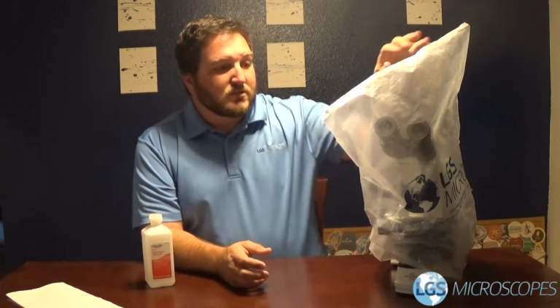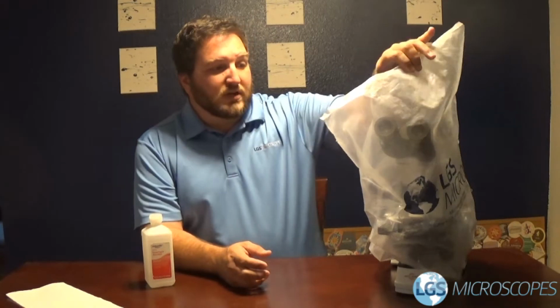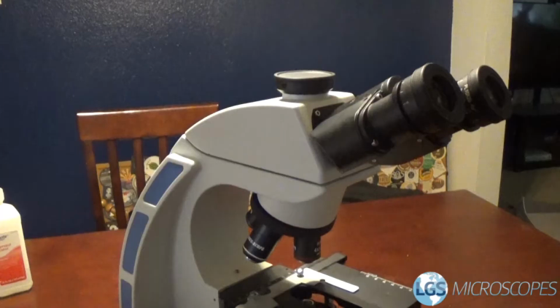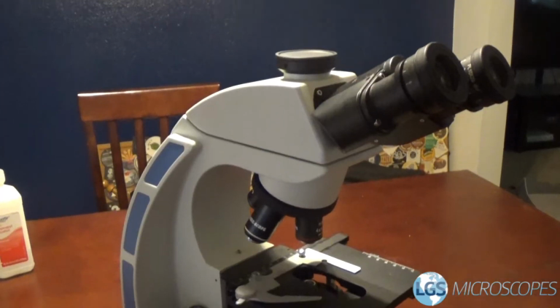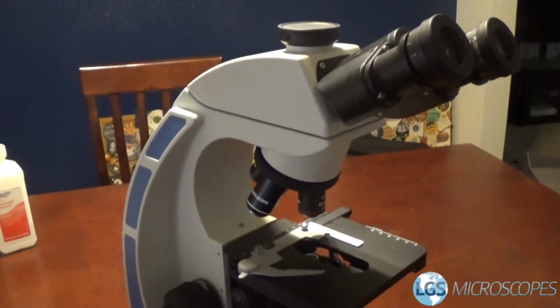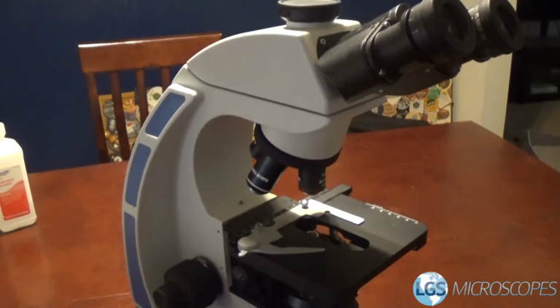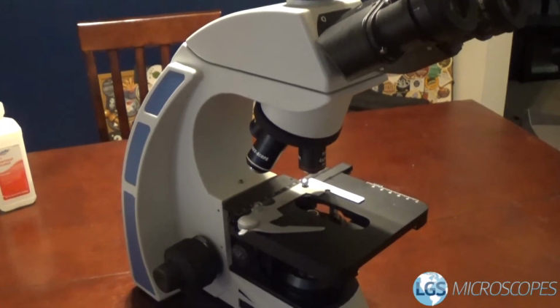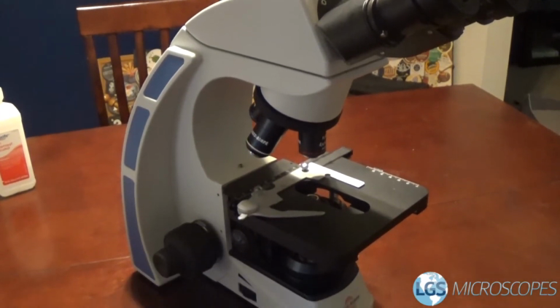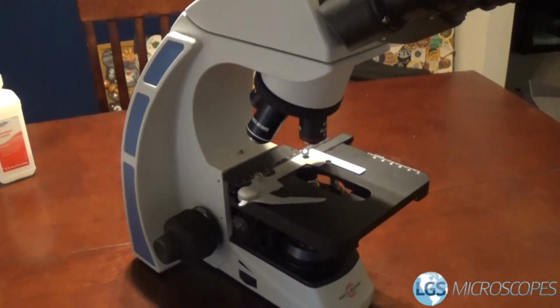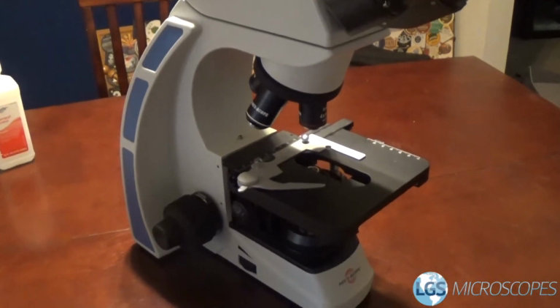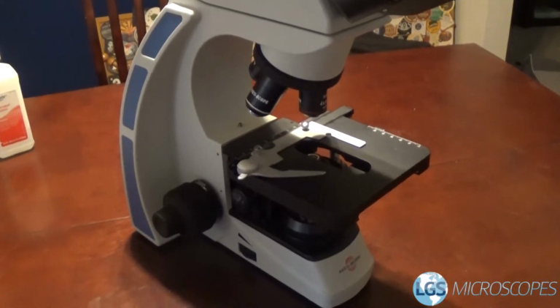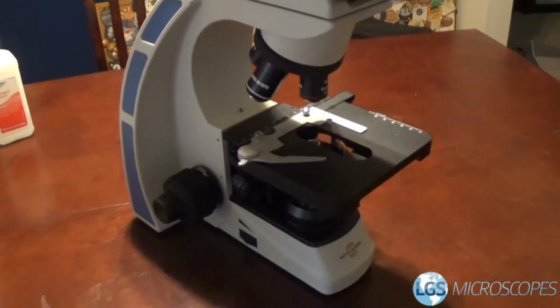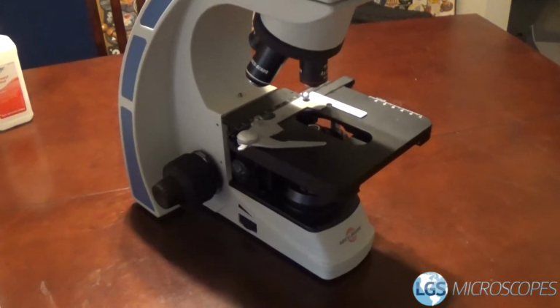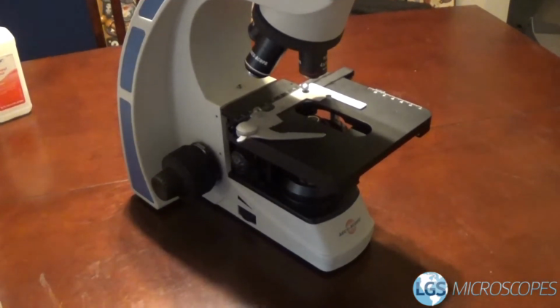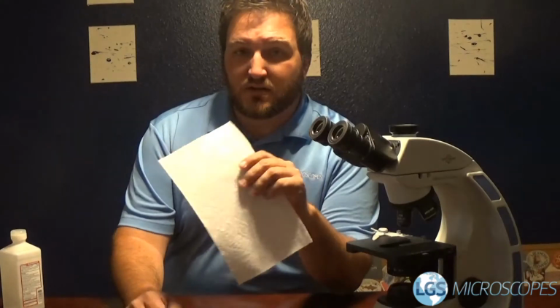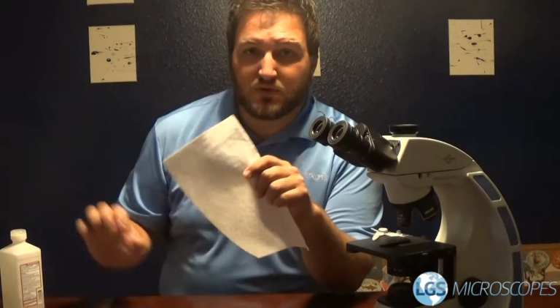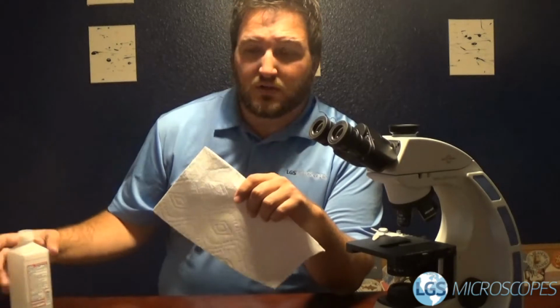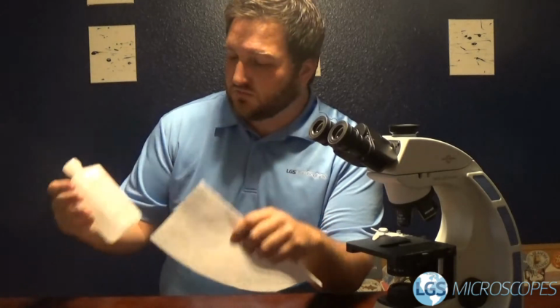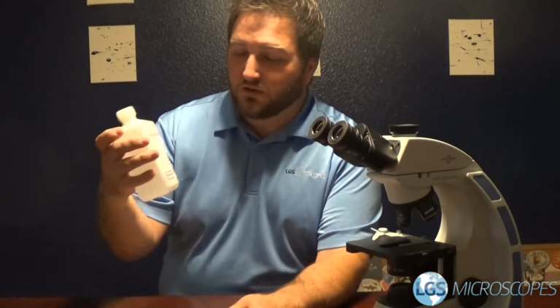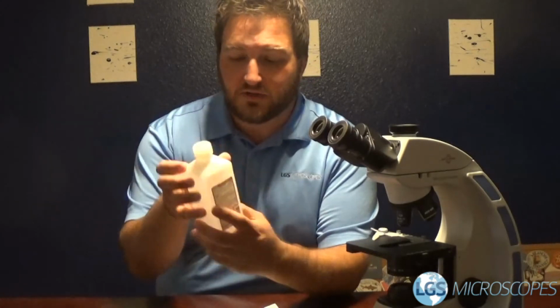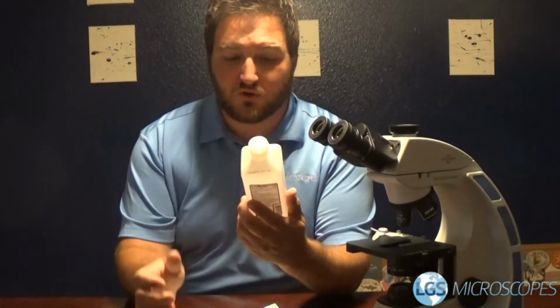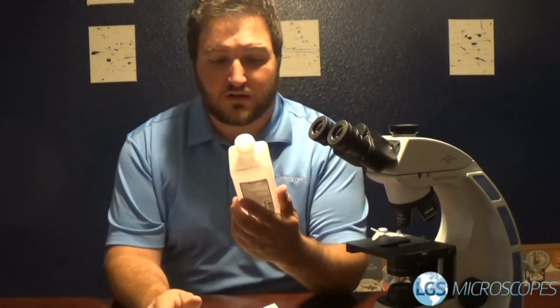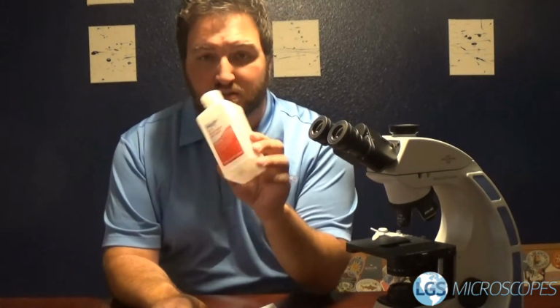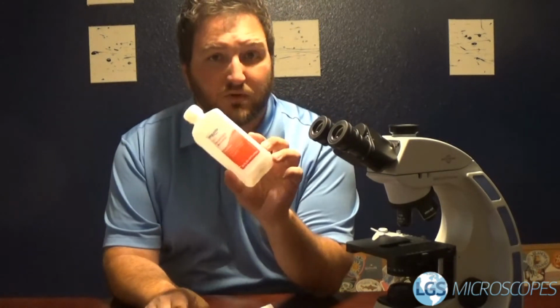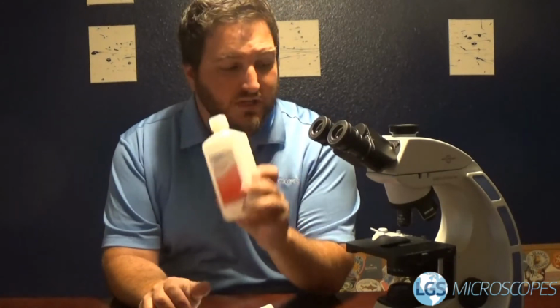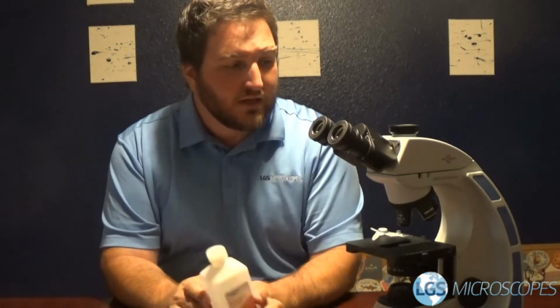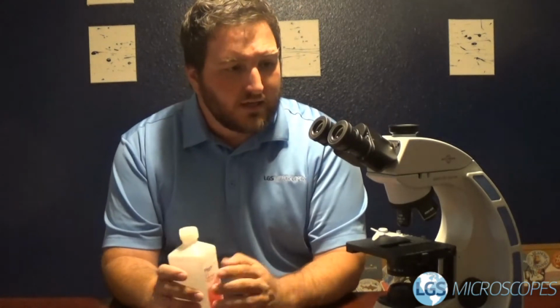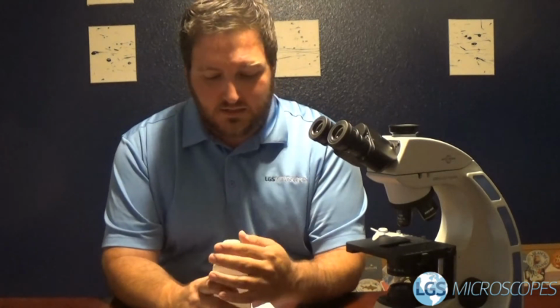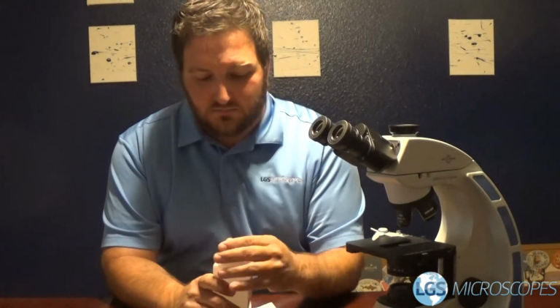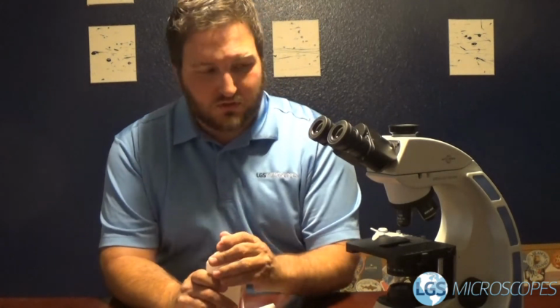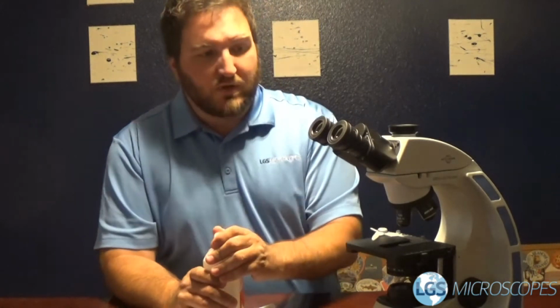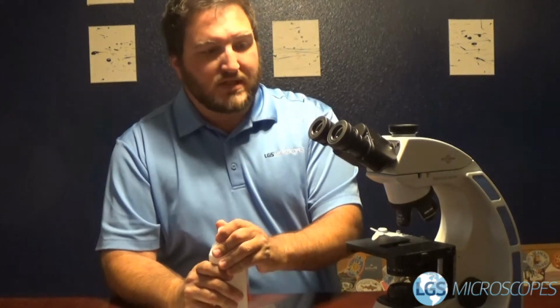So we're going to go ahead and go through how we can do a little bit more thorough cleaning. We're just going to take our paper towel and just regular isopropyl alcohol — this is 91% — and we'll just go ahead and wipe this down.